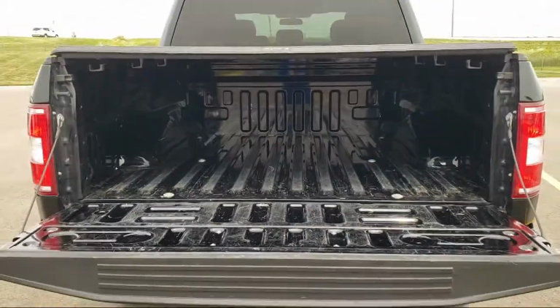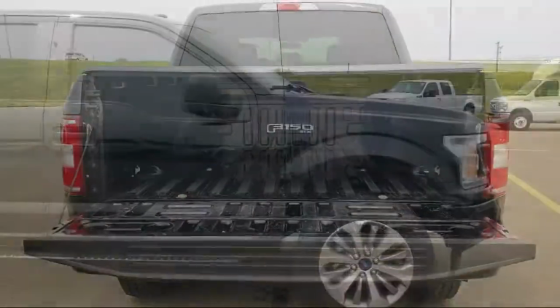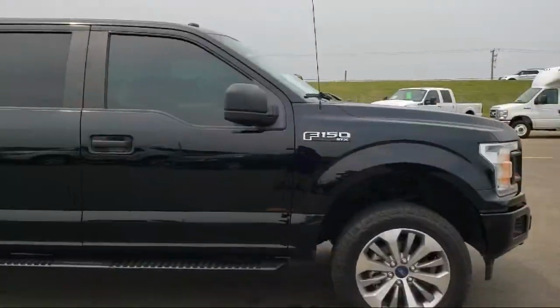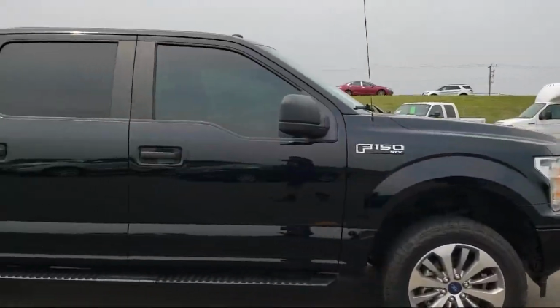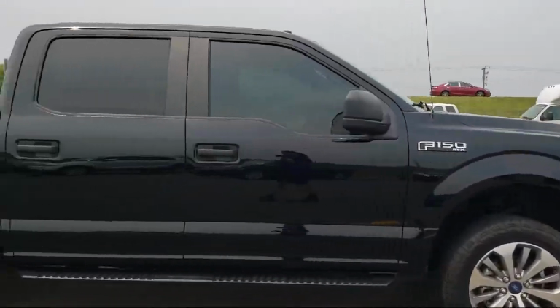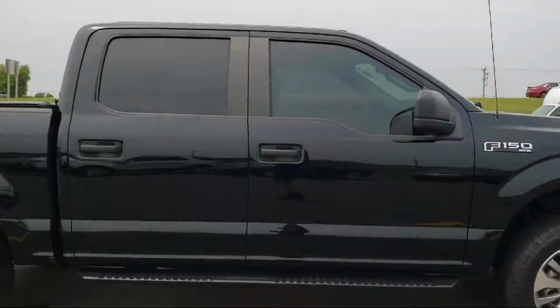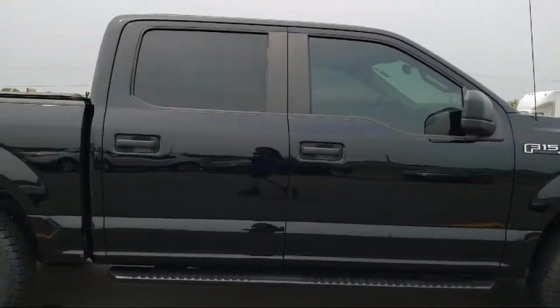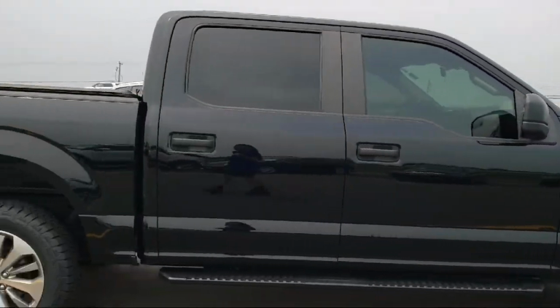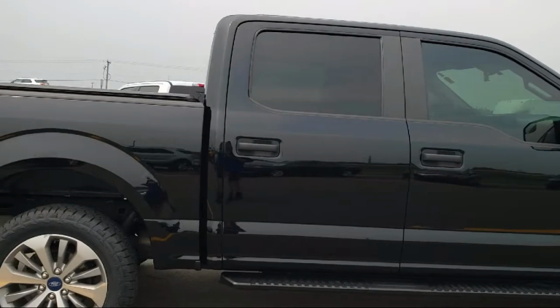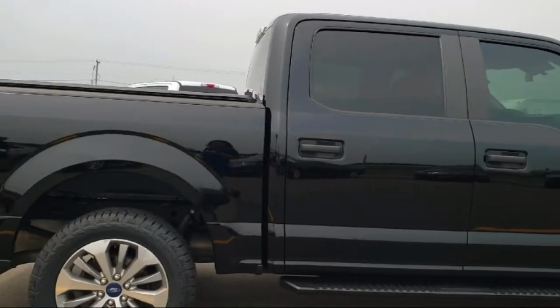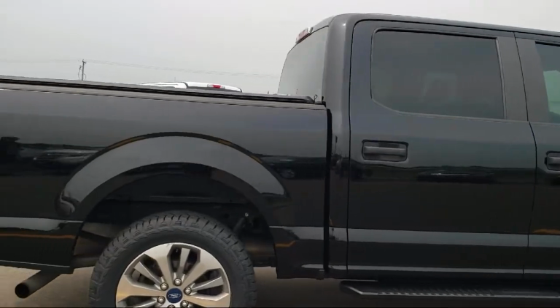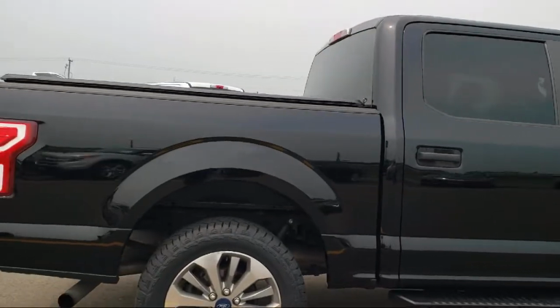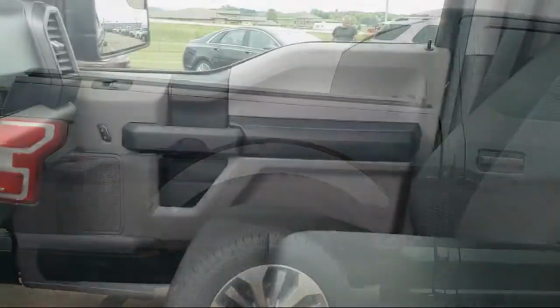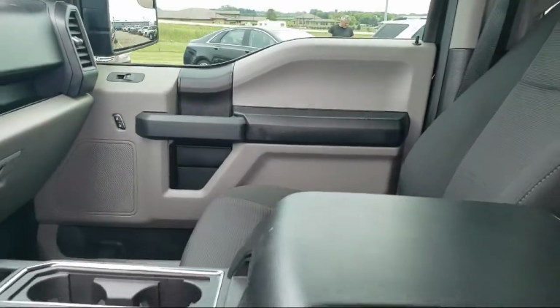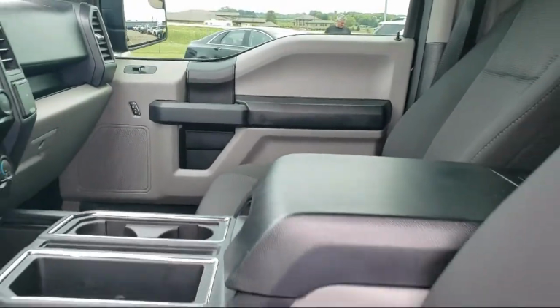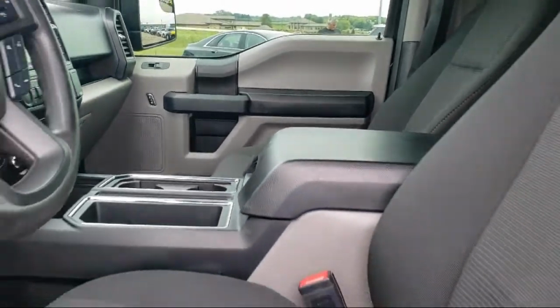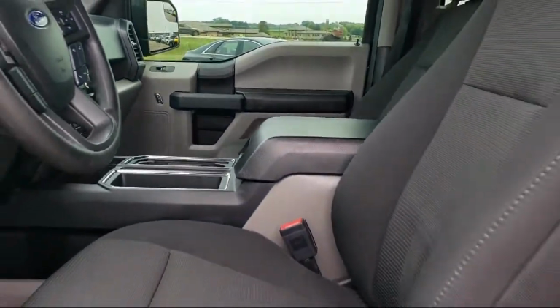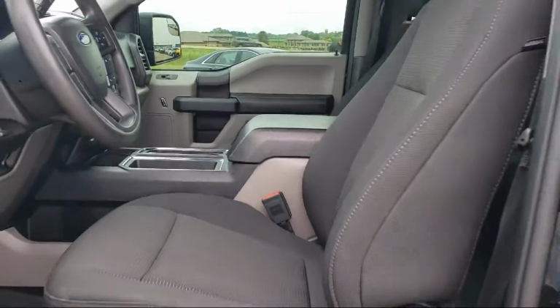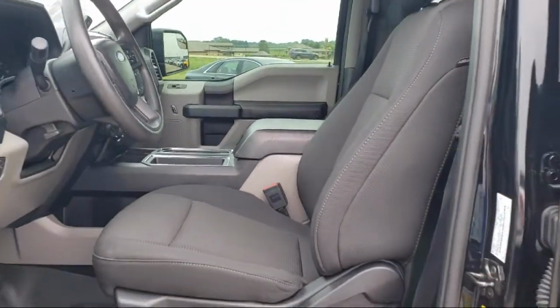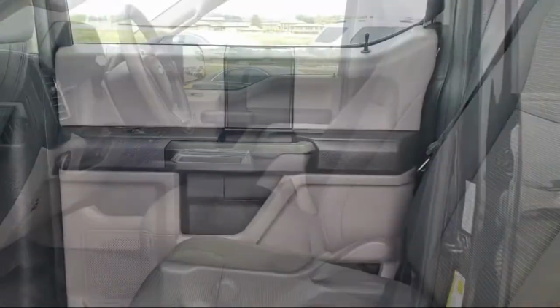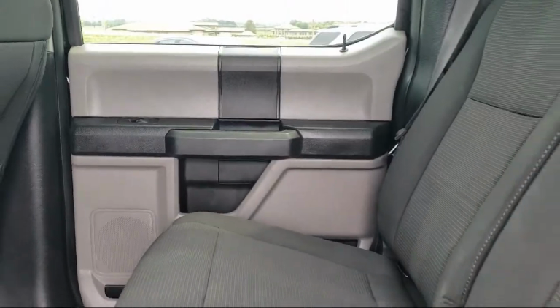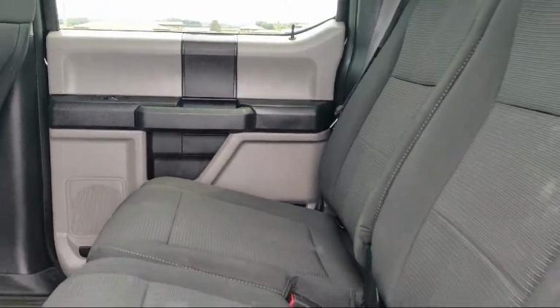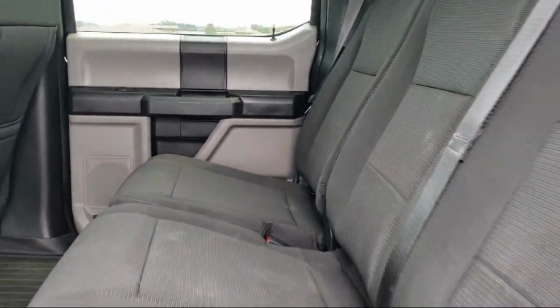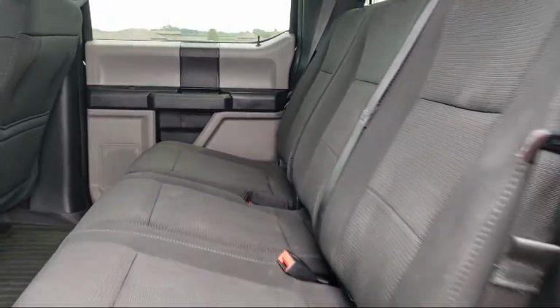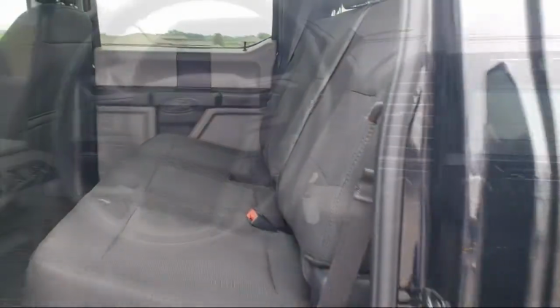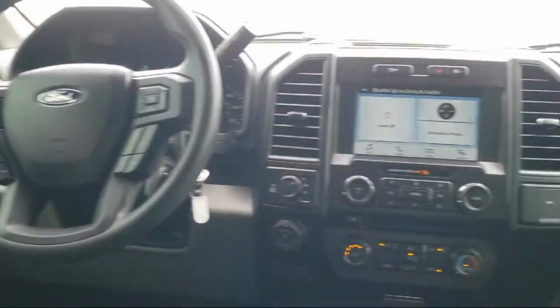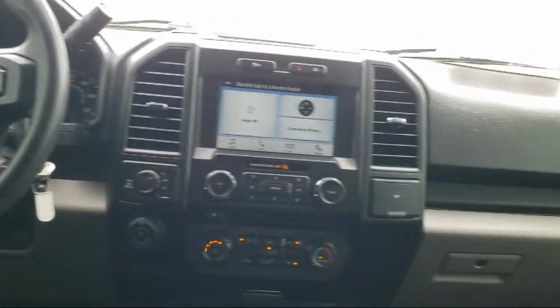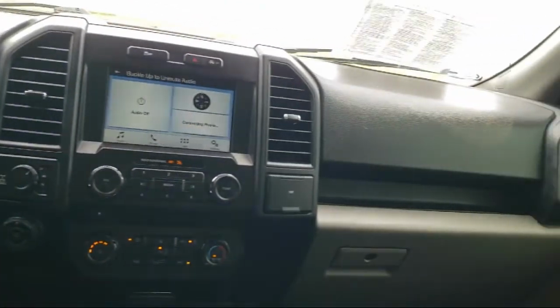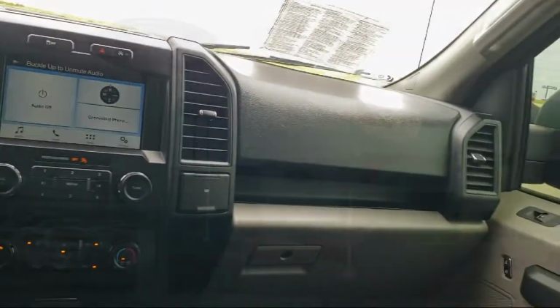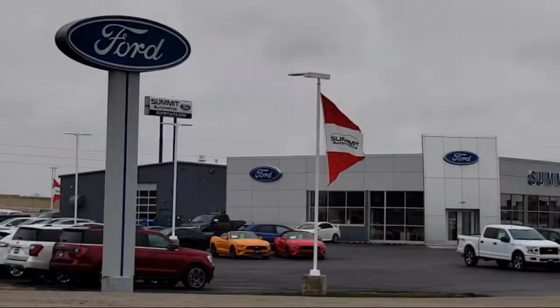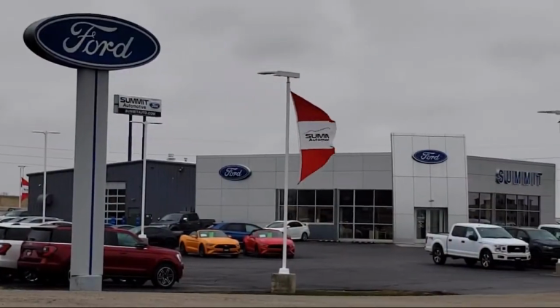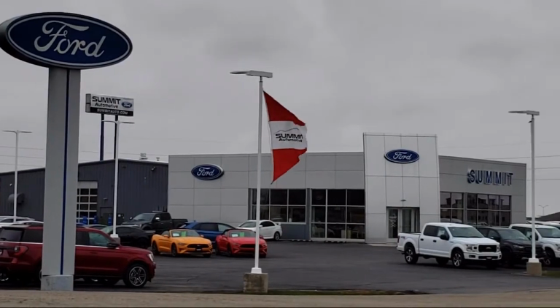It also features privacy glass, an exterior parking camera with dynamic hitch assist, black platform running boards, unique sport cloth front seats, and a 500 pound payload package — with less than 45,000 miles on the odometer.